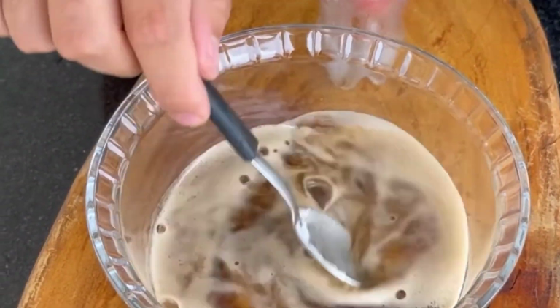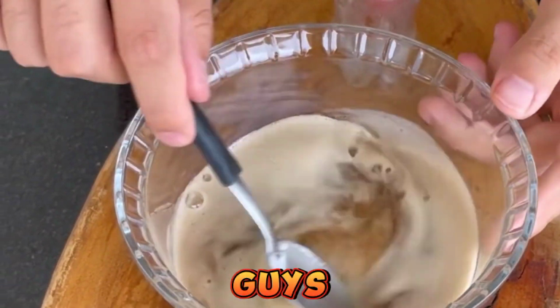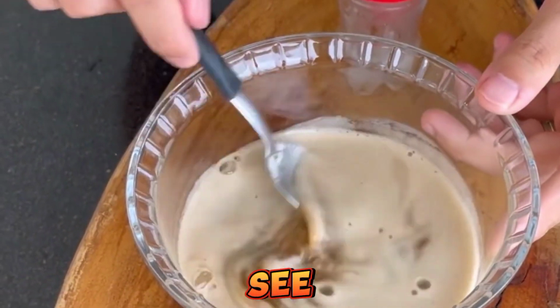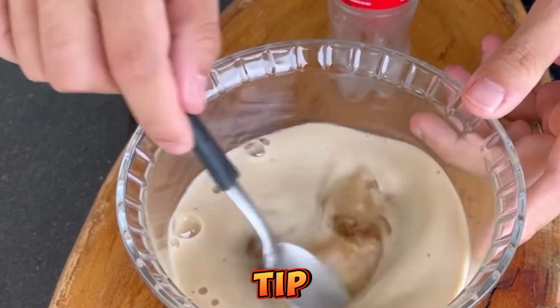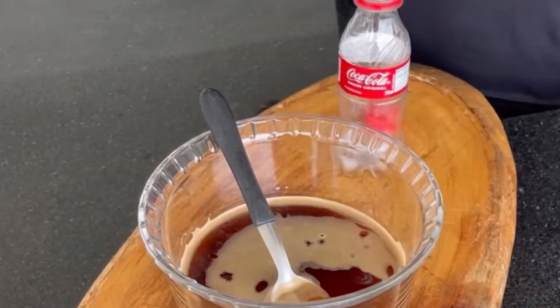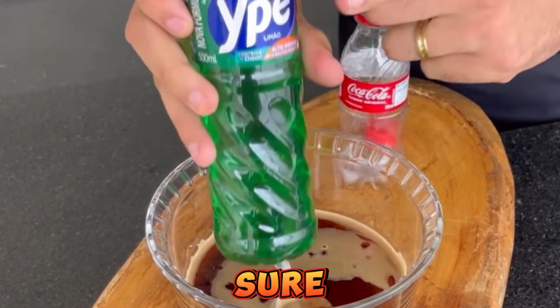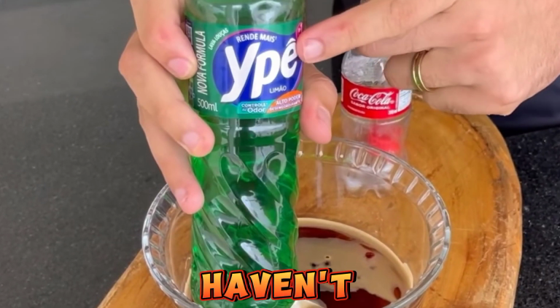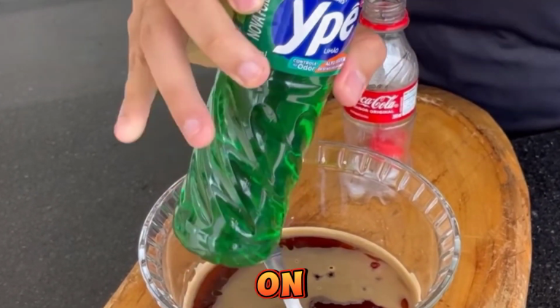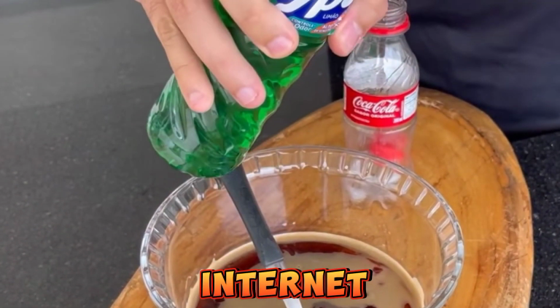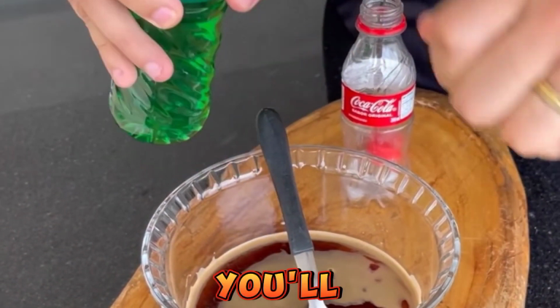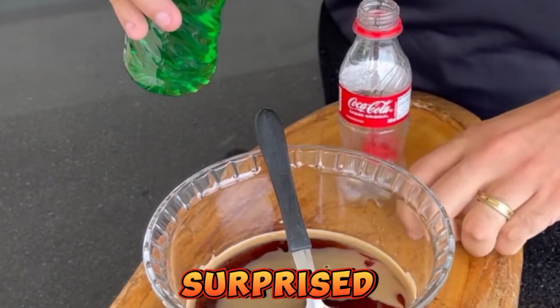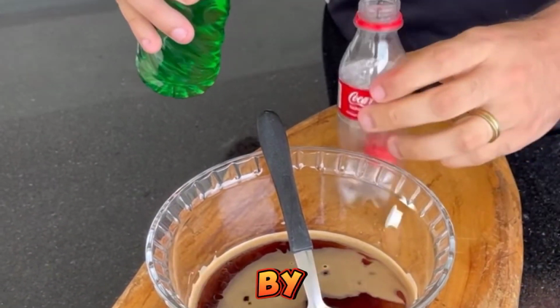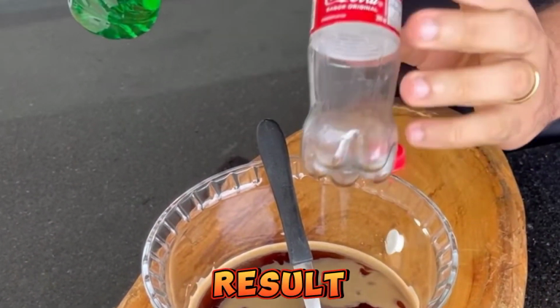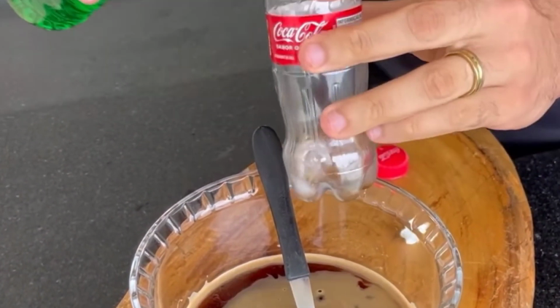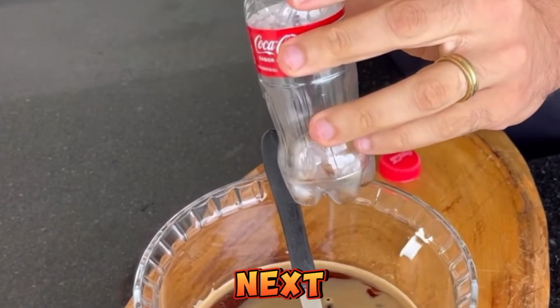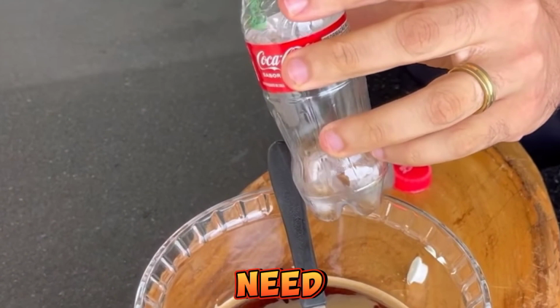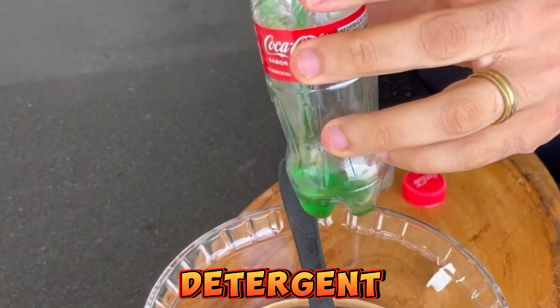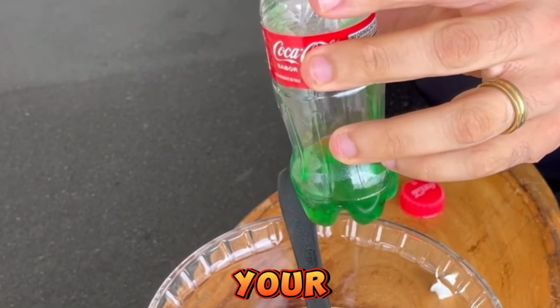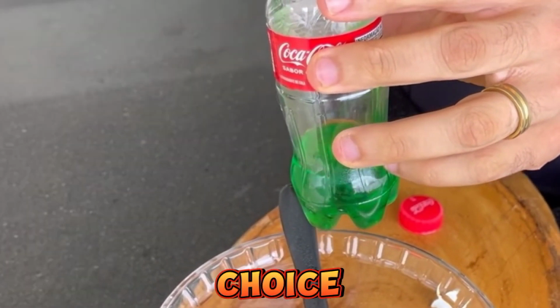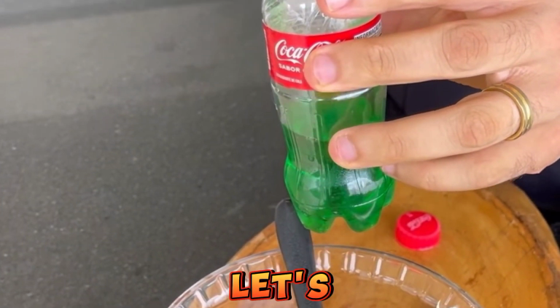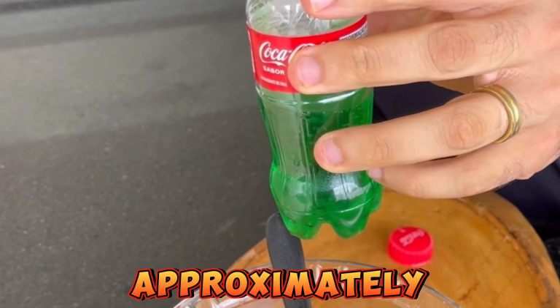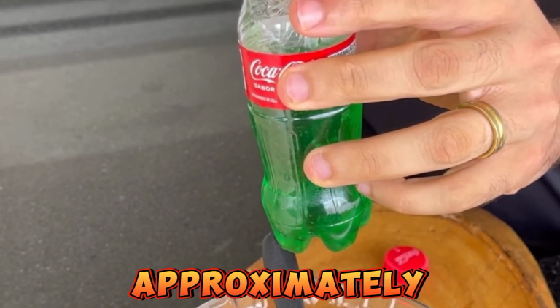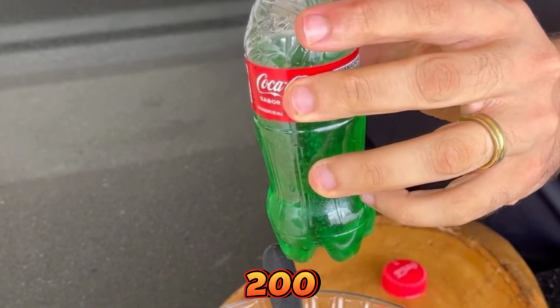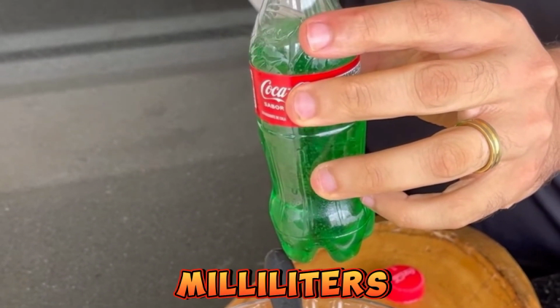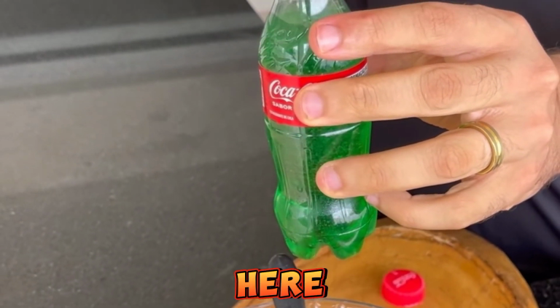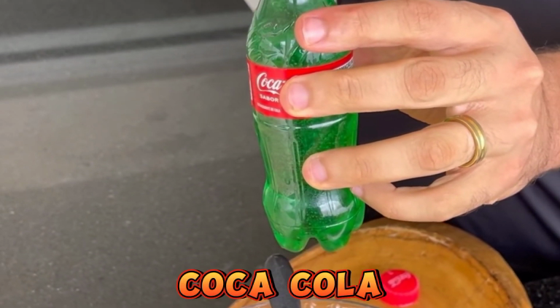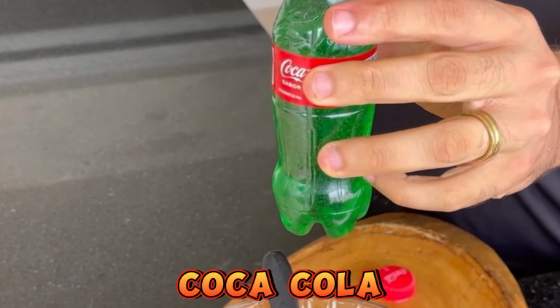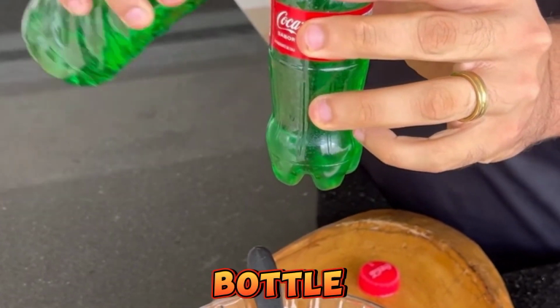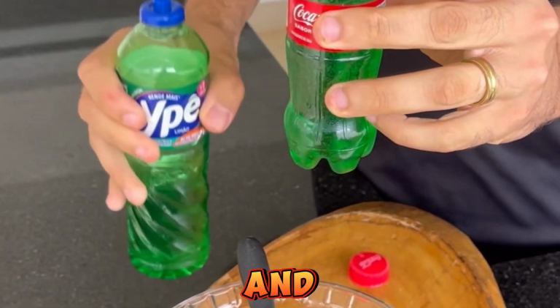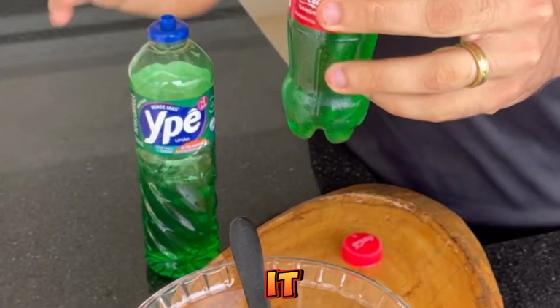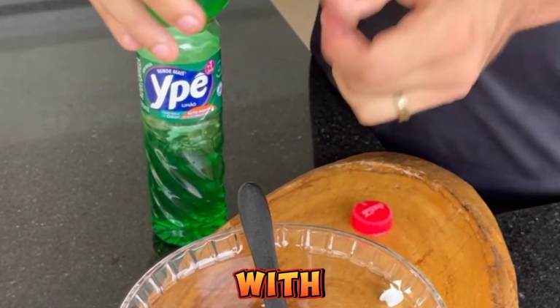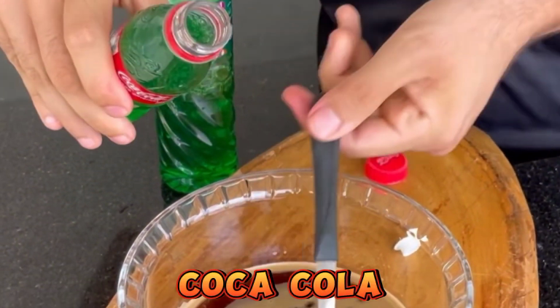You guys need to see this tip. I'm sure you haven't seen it on the internet yet — you'll be surprised by the result. Next, we'll need a detergent of your choice. Let's add approximately 200 milliliters here in the little Coca-Cola bottle and put it together with the Coca-Cola.